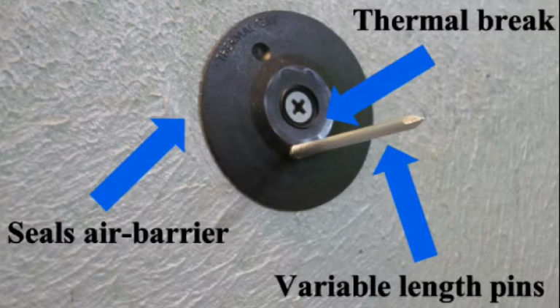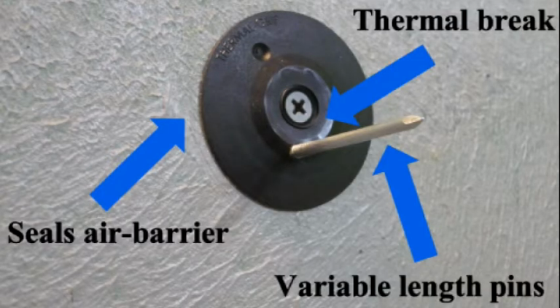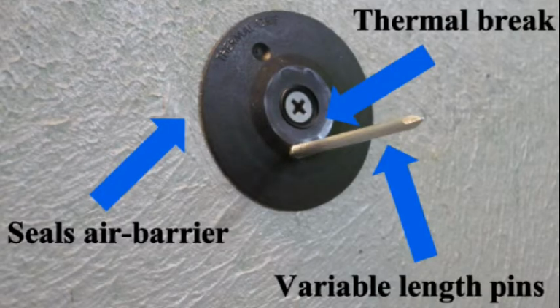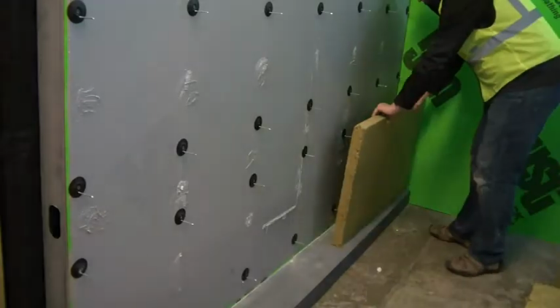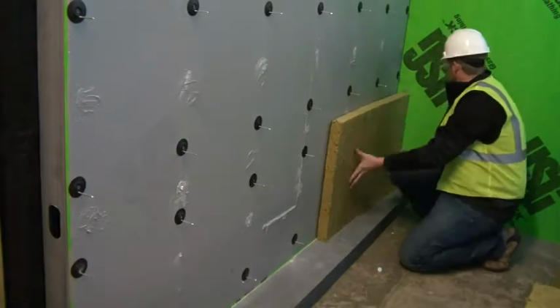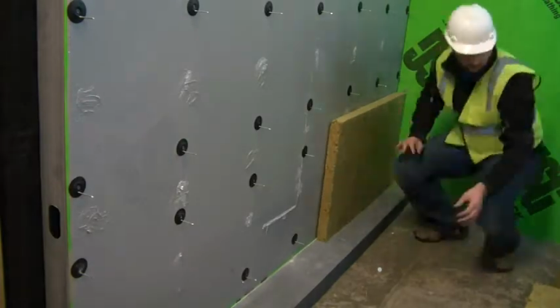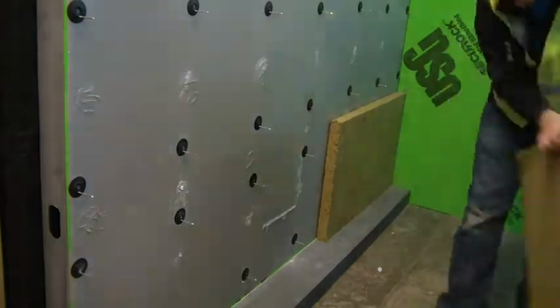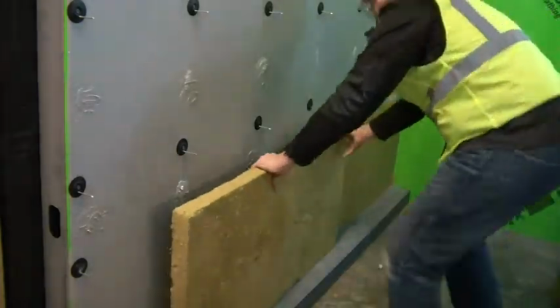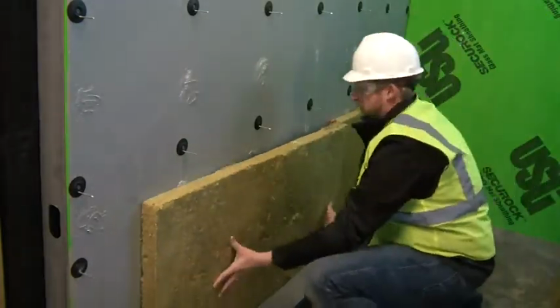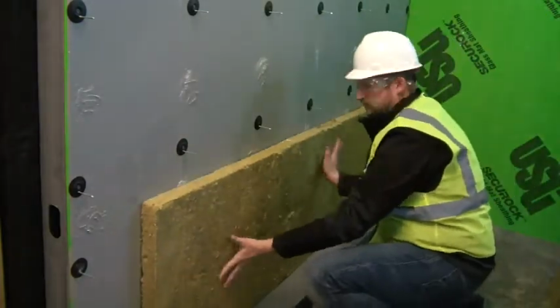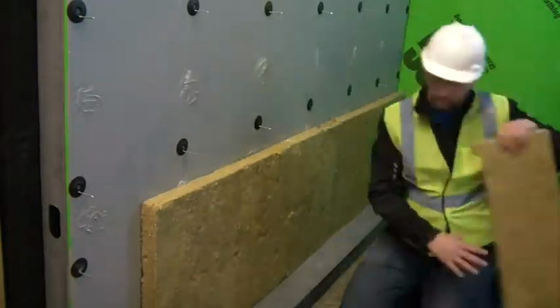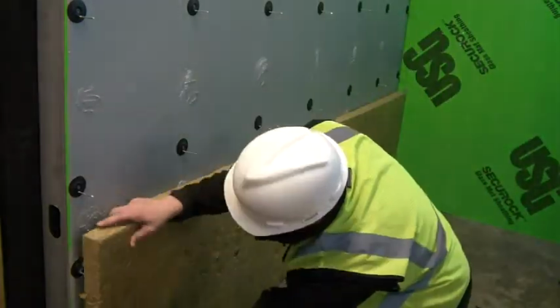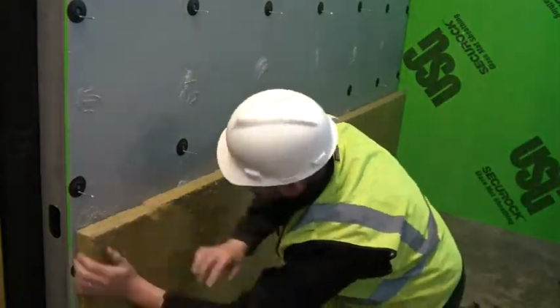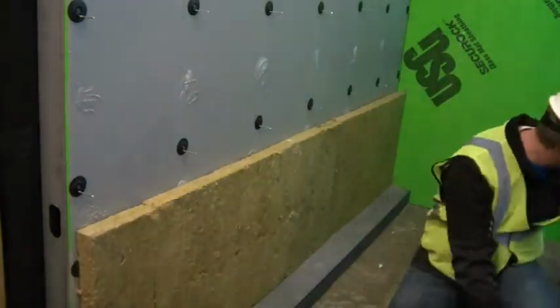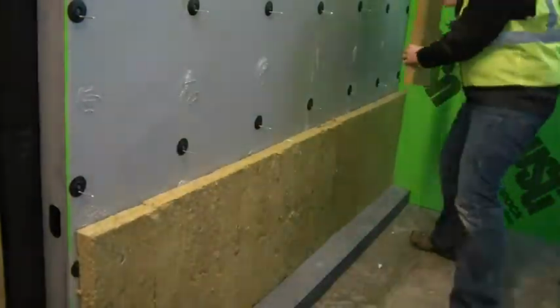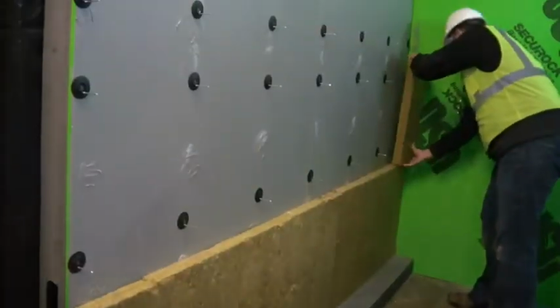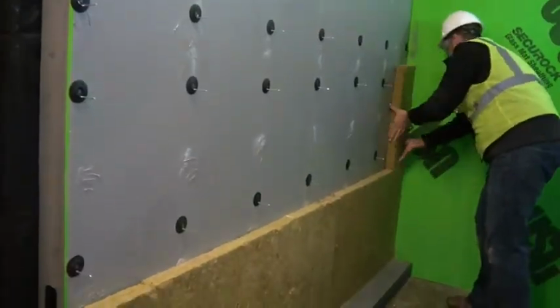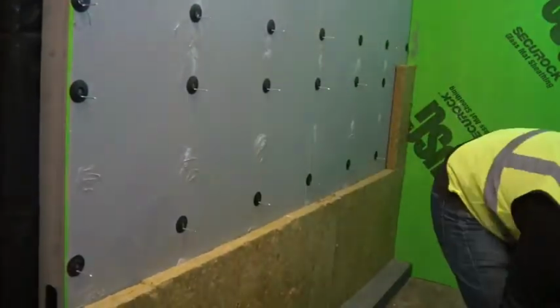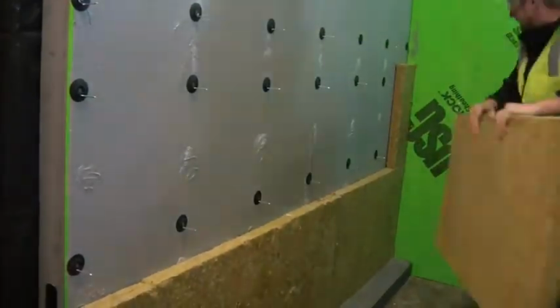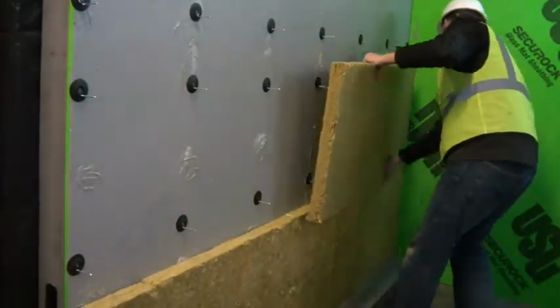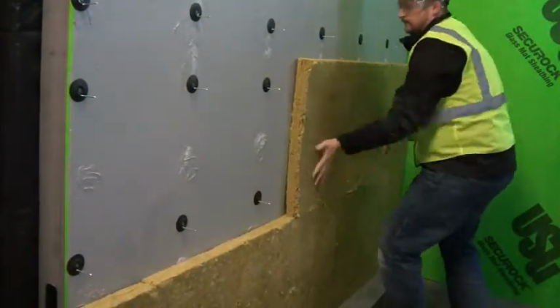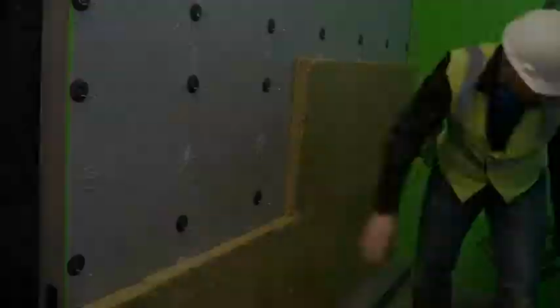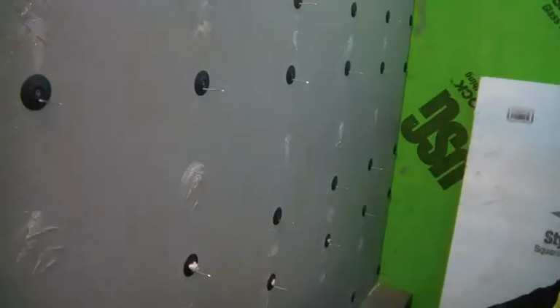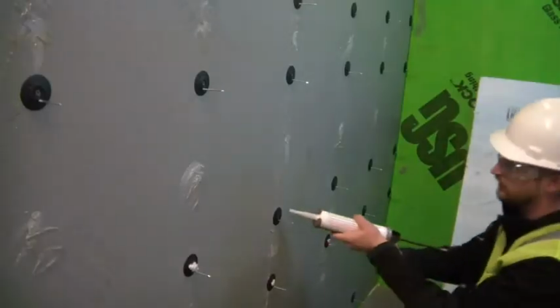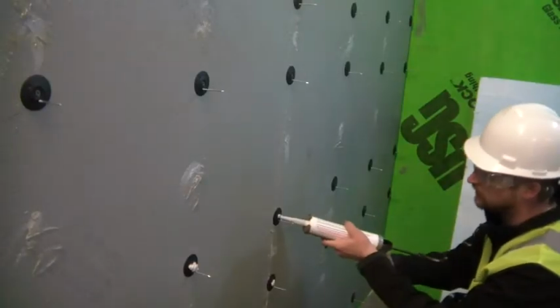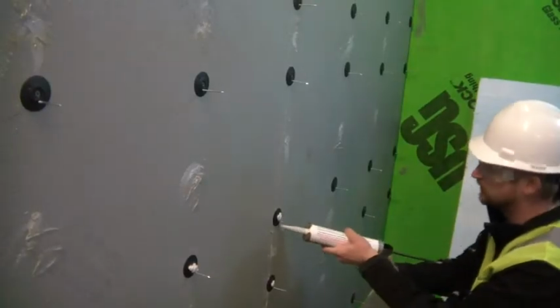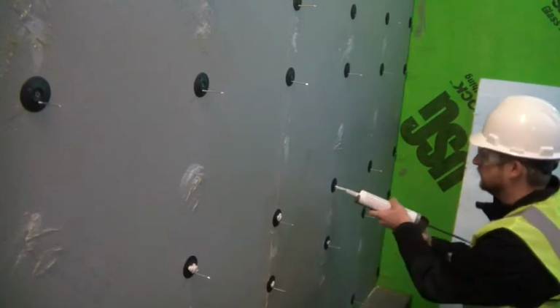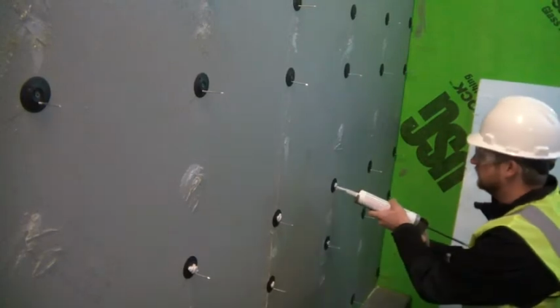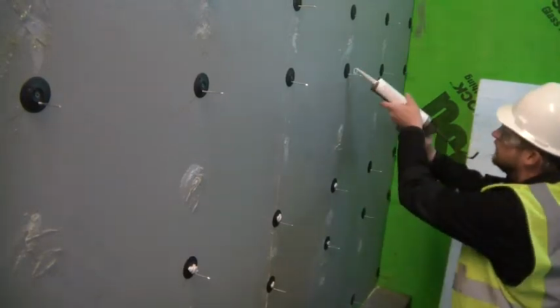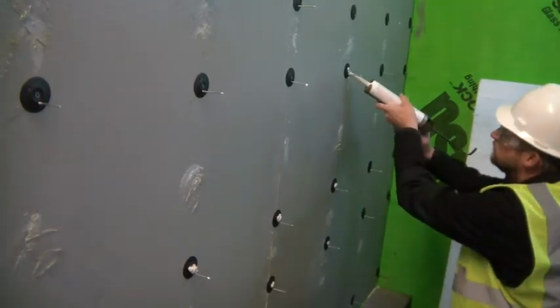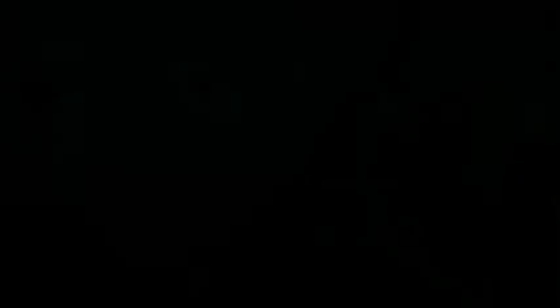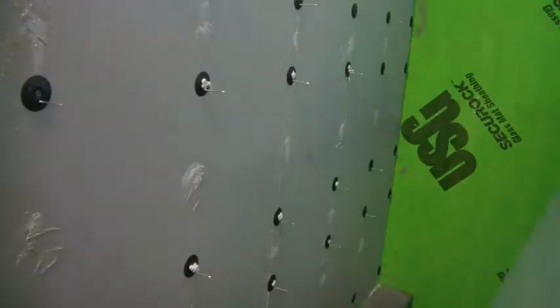This fastener is great for temporarily securing mineral wool insulation before permanent attachment is achieved with the cladding. For a stronger bond, a dab of adhesive on the raised hump of the thermal grip washer ensures long-term adhesion of the insulation.